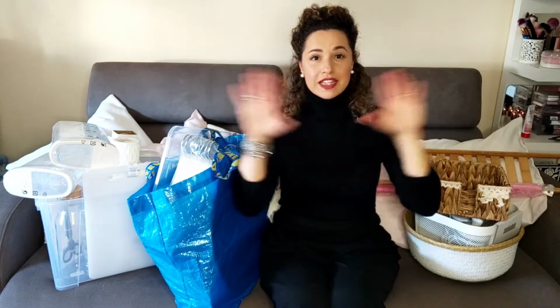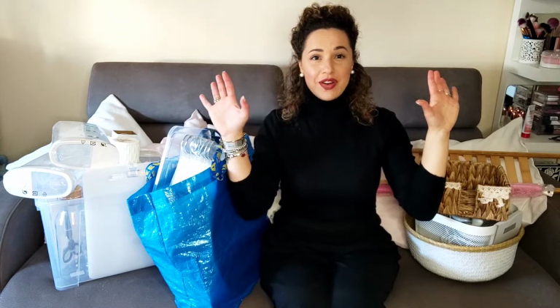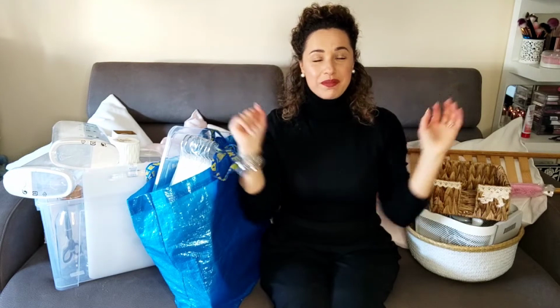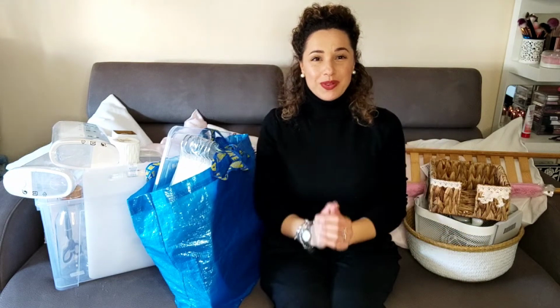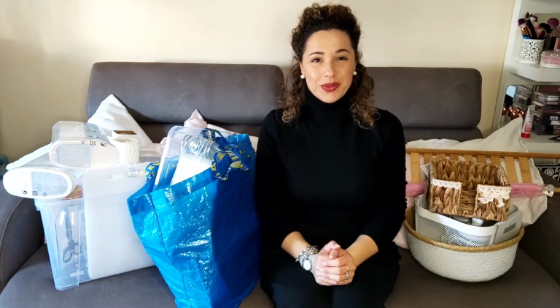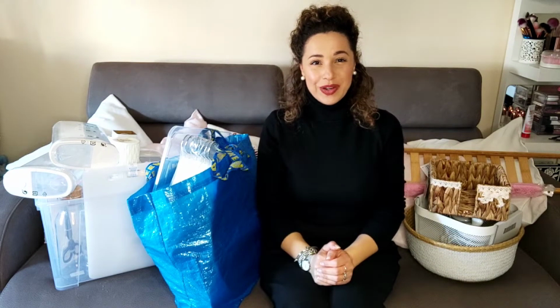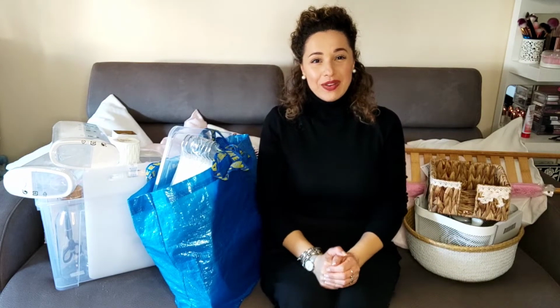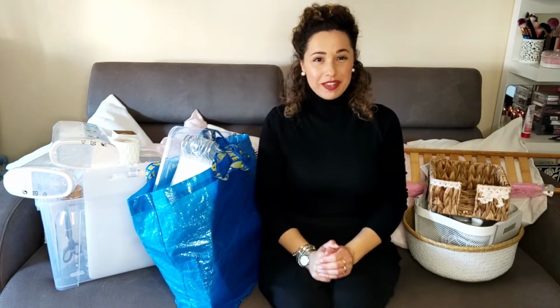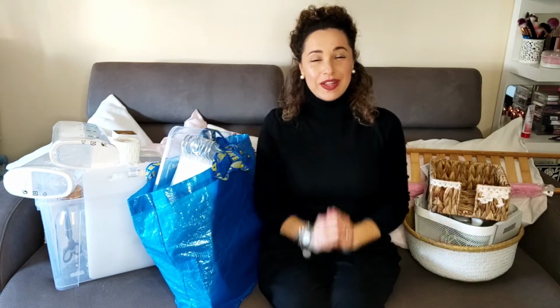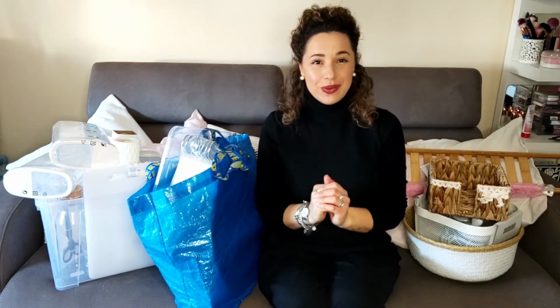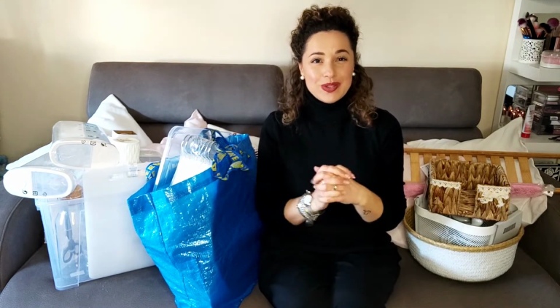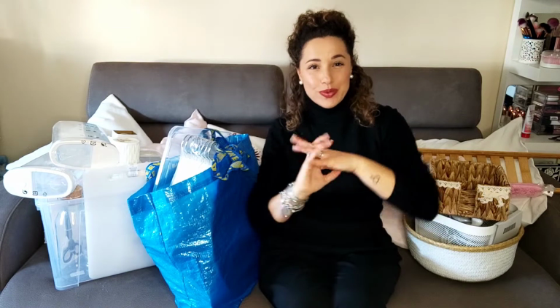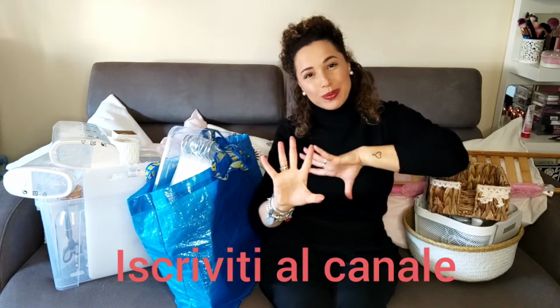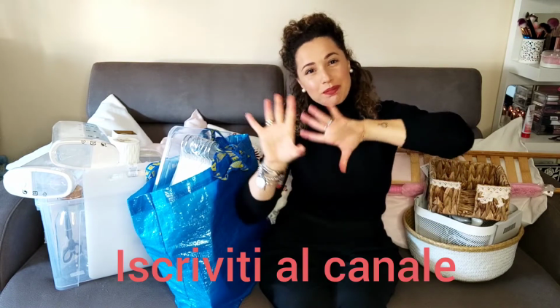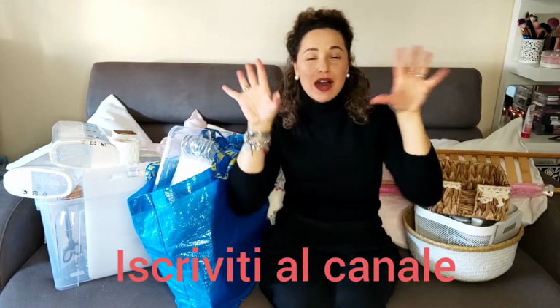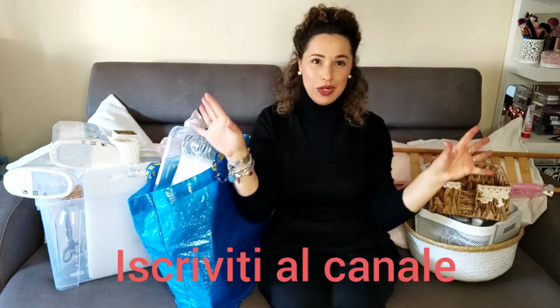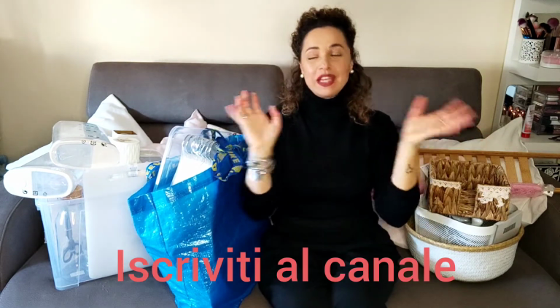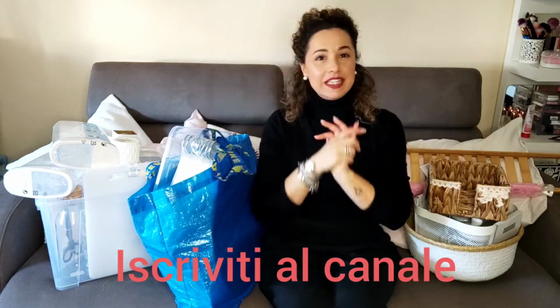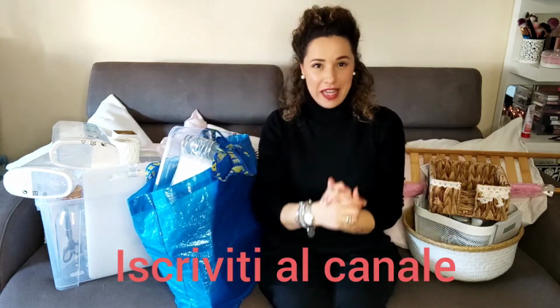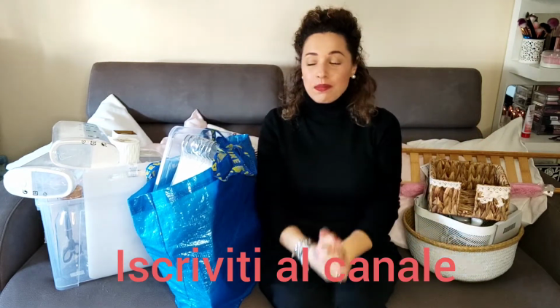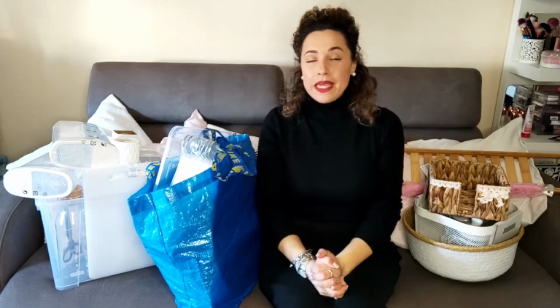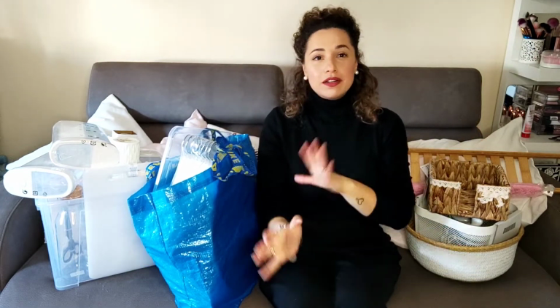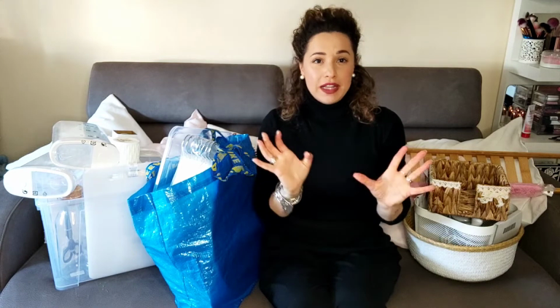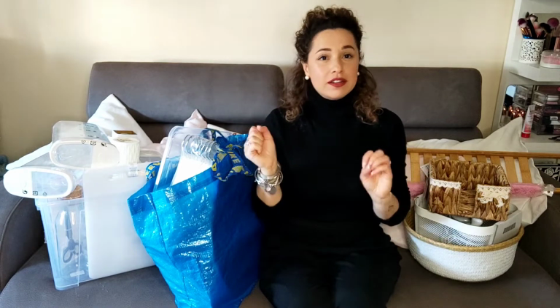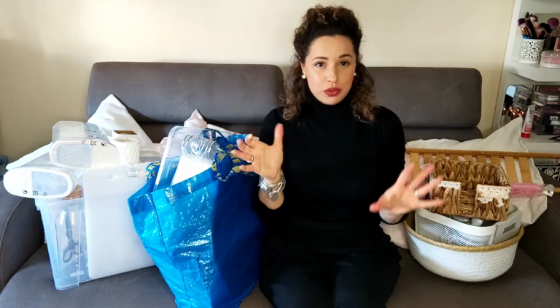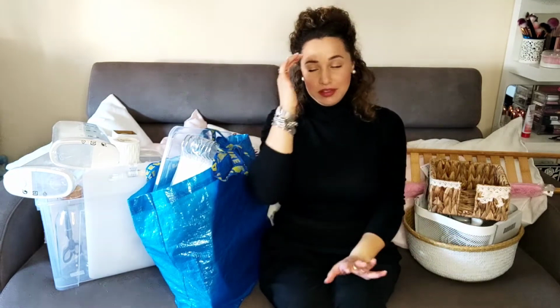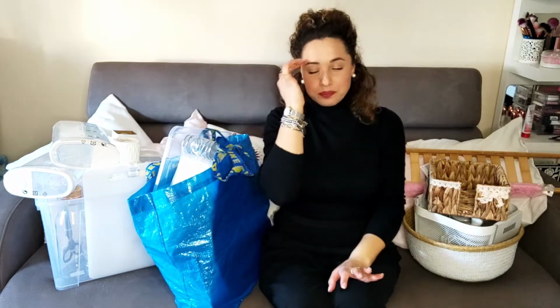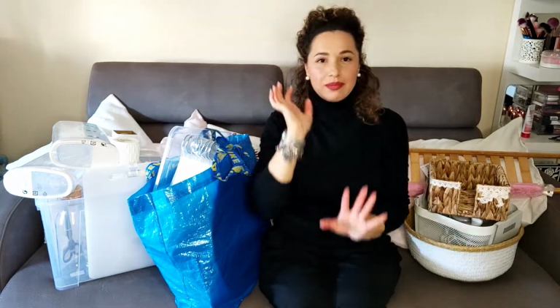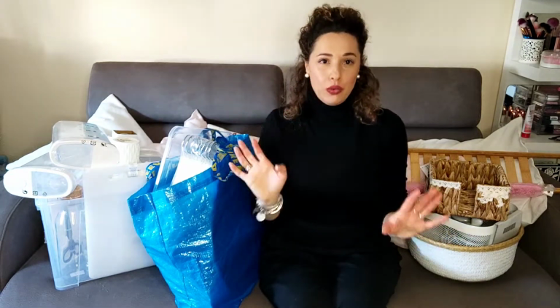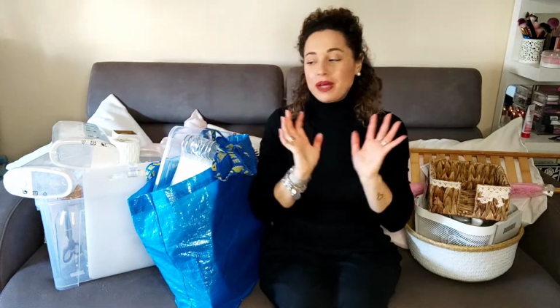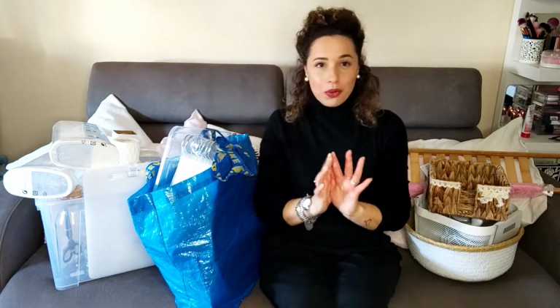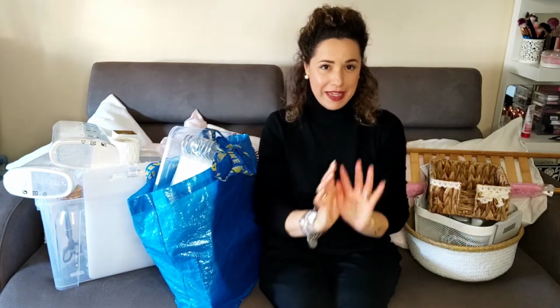Ciao ragazzi, benvenuti in questo nuovo video. Come avete letto dal titolo, questo è un super mega haul di Ikea e vari negozietti. Partiamo da Ikea.